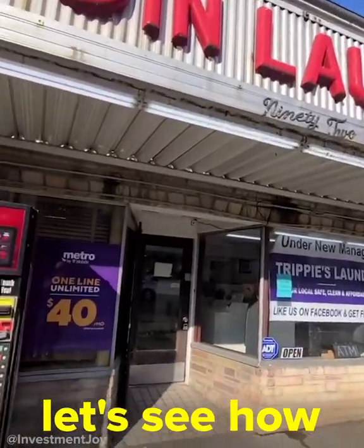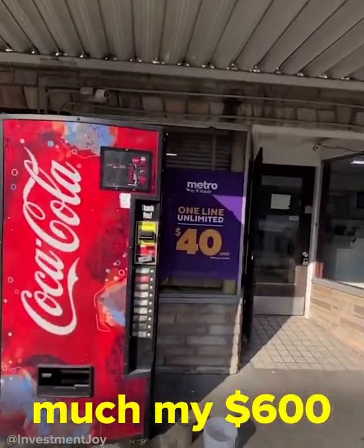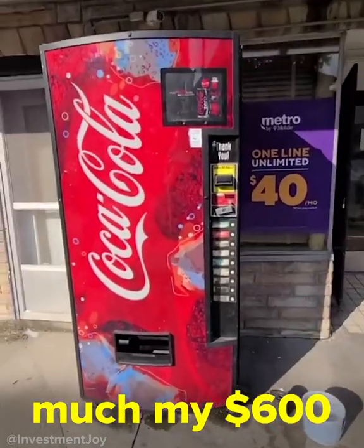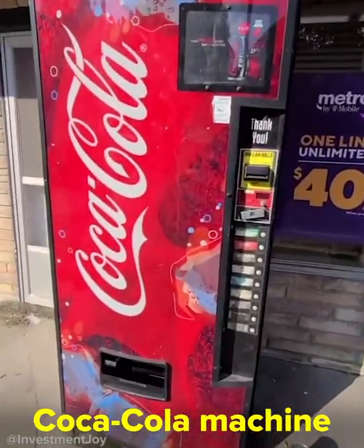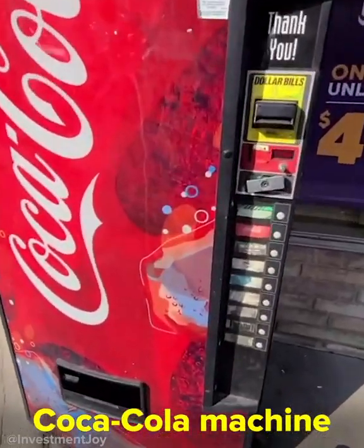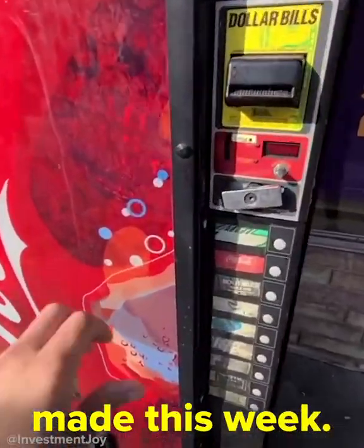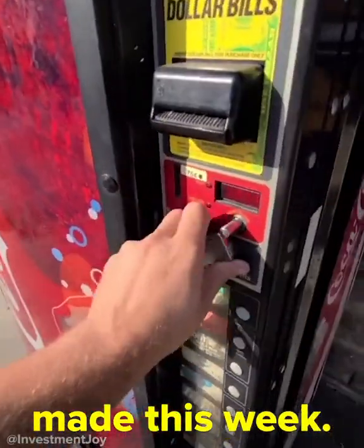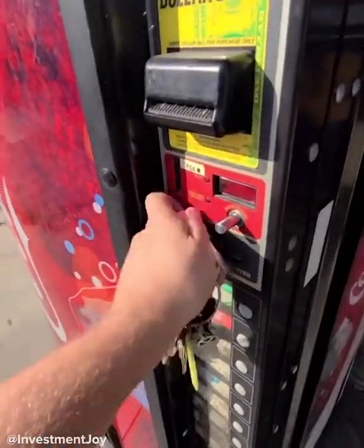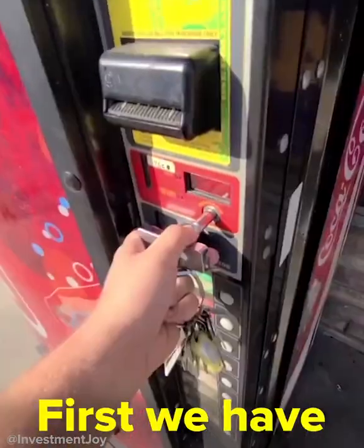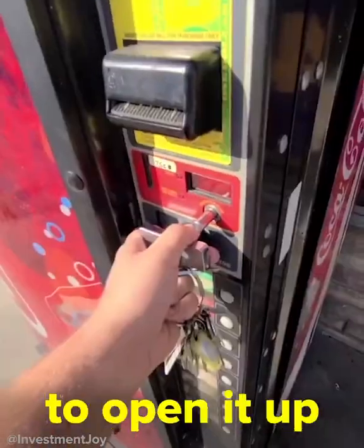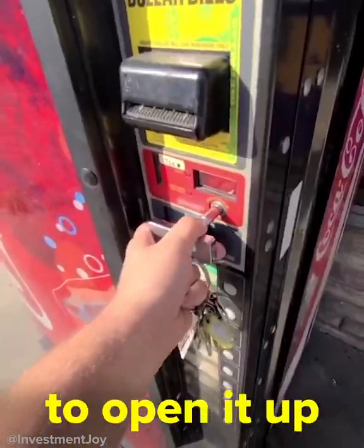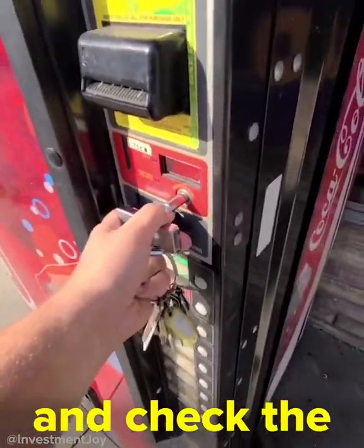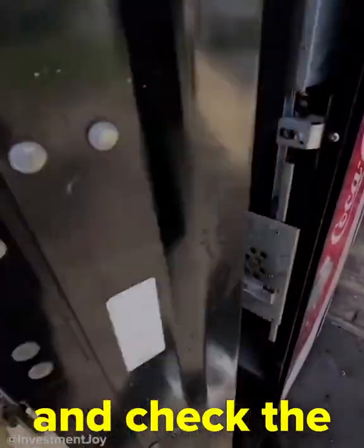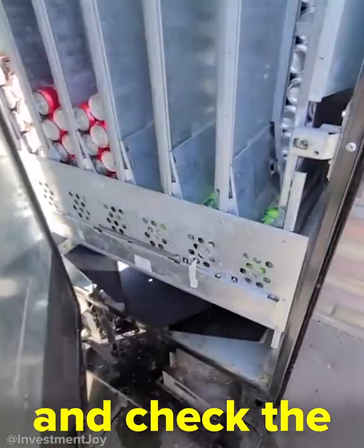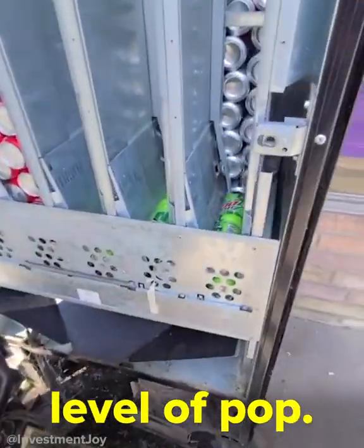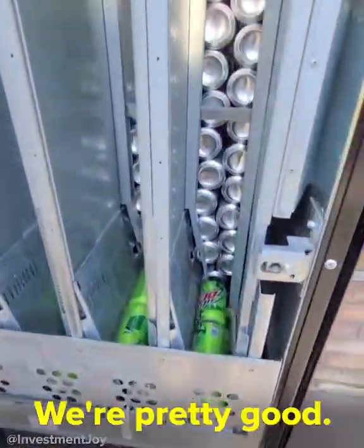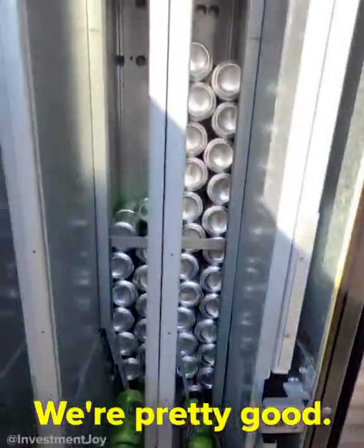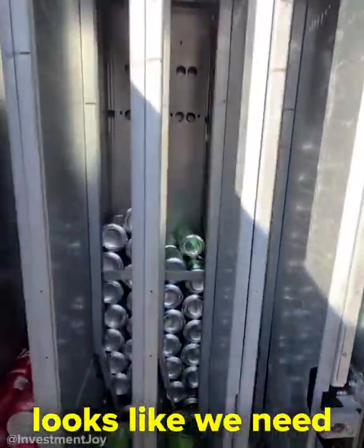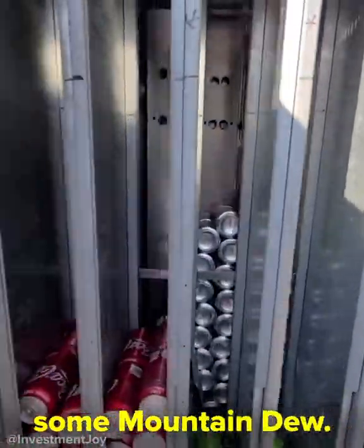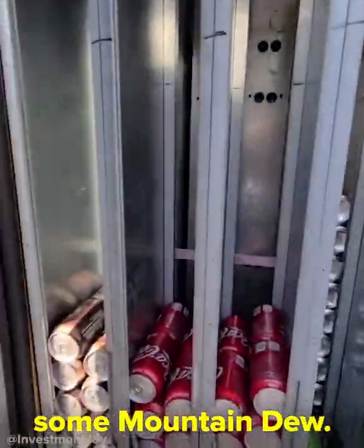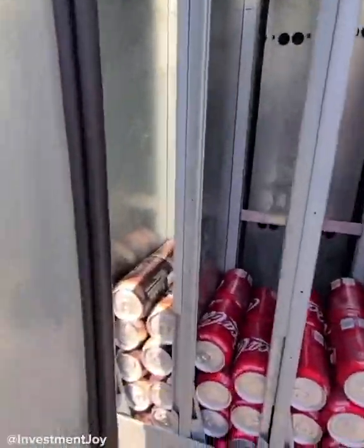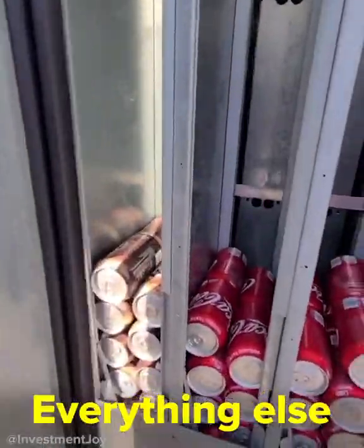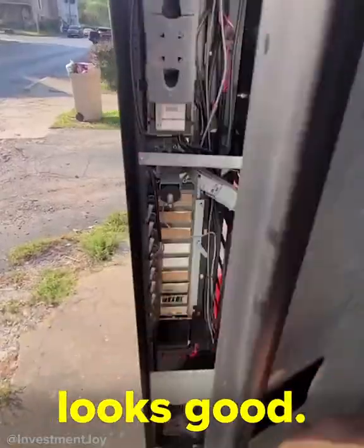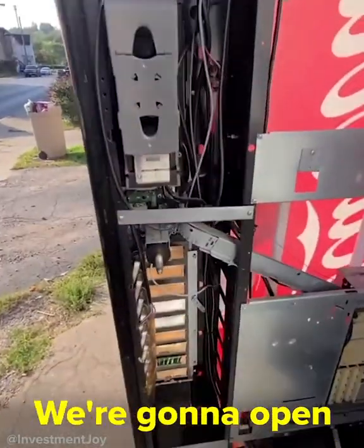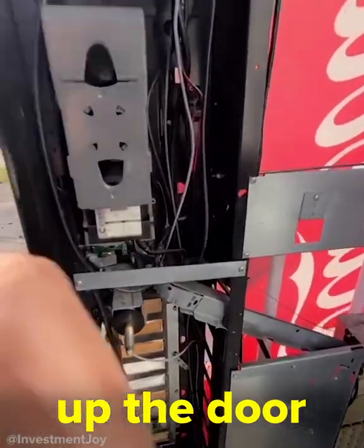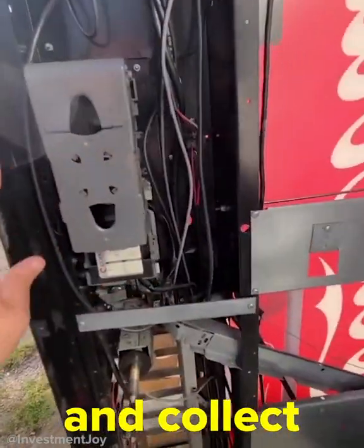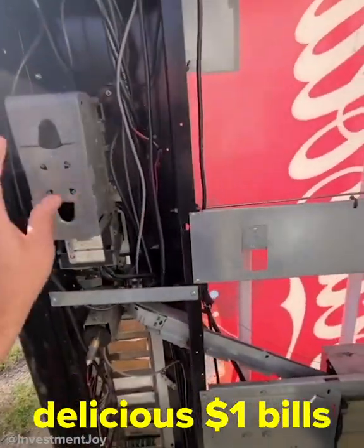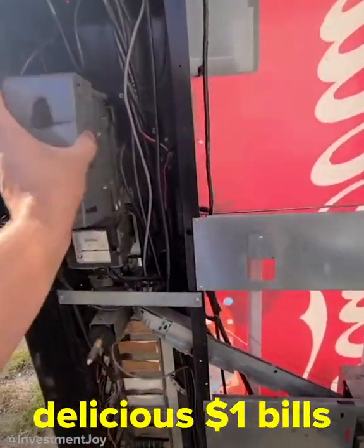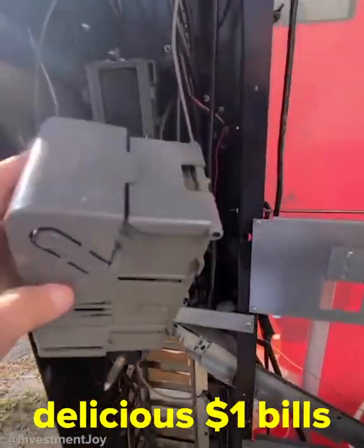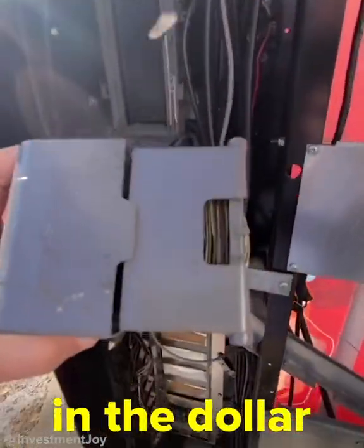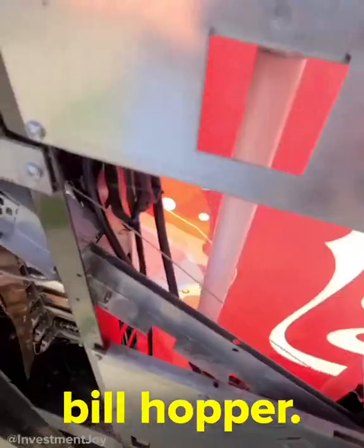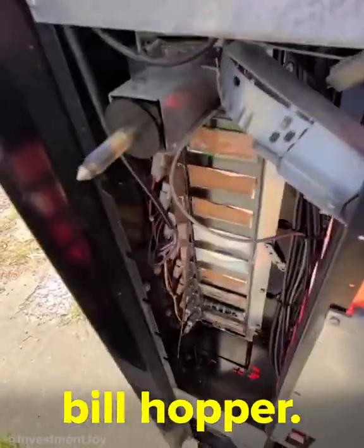Let's see how much my $600 Coca-Cola machine made this week. First we have to open it up and check the level of pop. We're pretty good — looks like we need some Mountain Dew, everything else looks good. We're going to open up the door and collect the $1 bills from the dollar bill hopper.